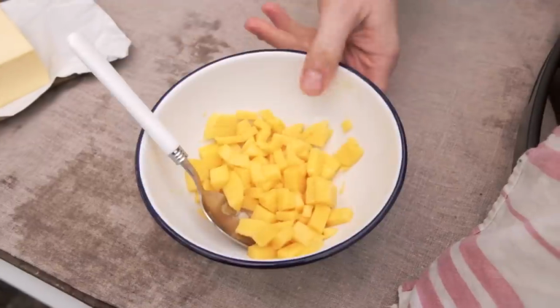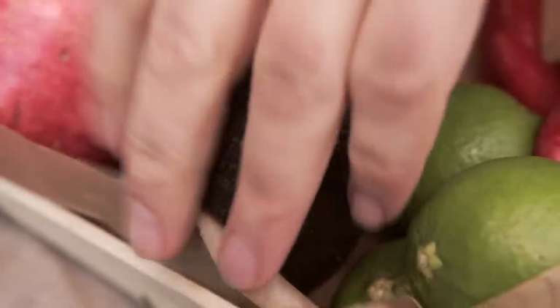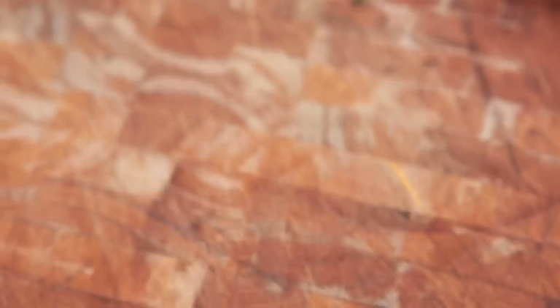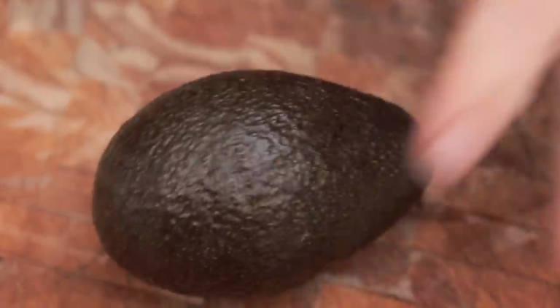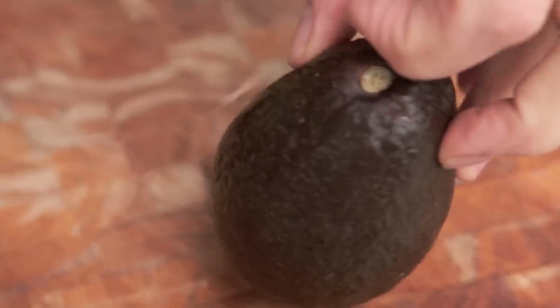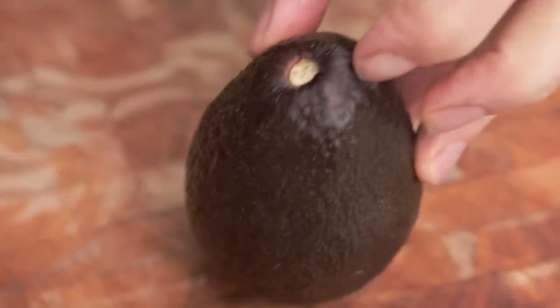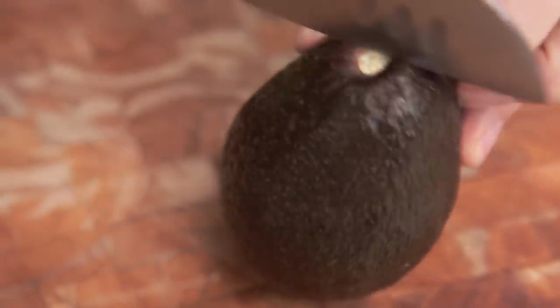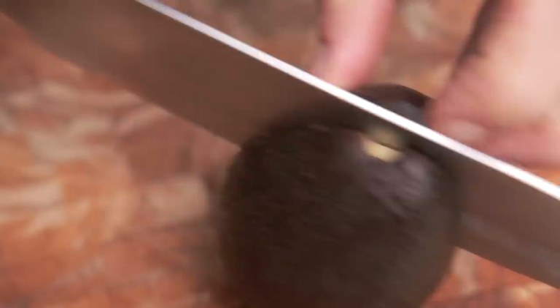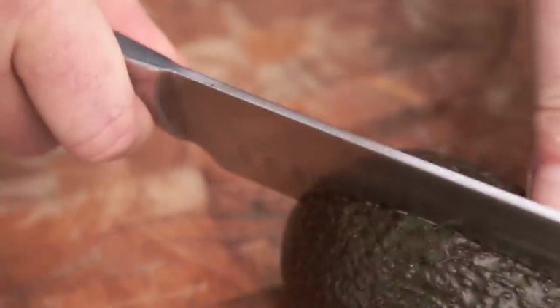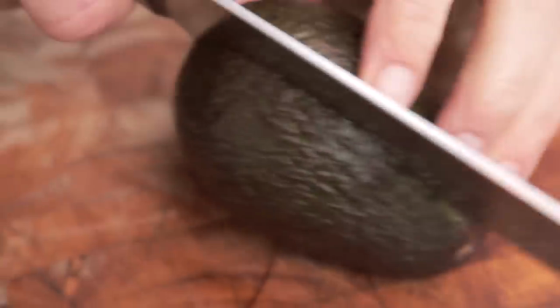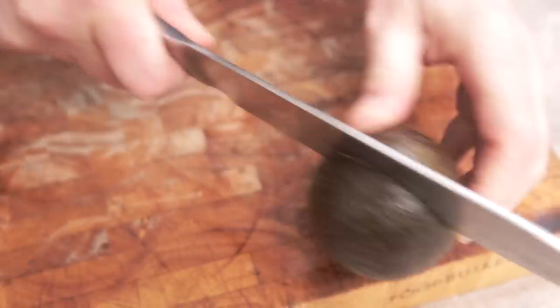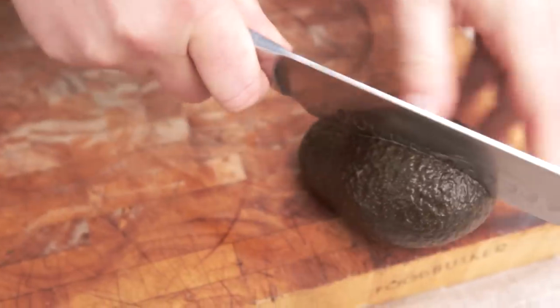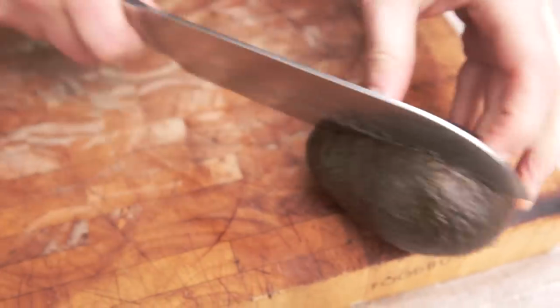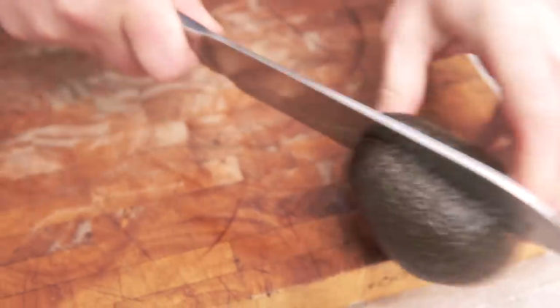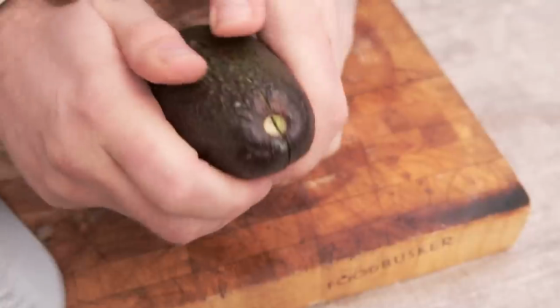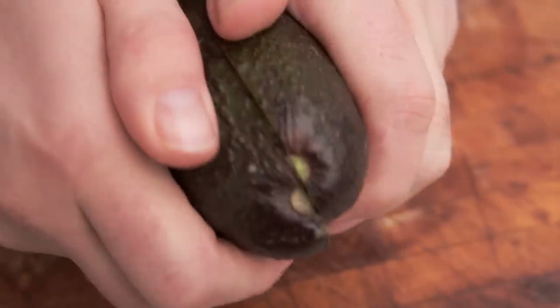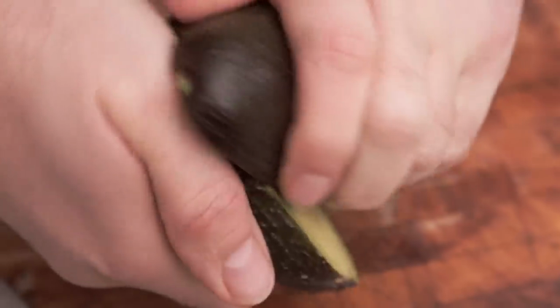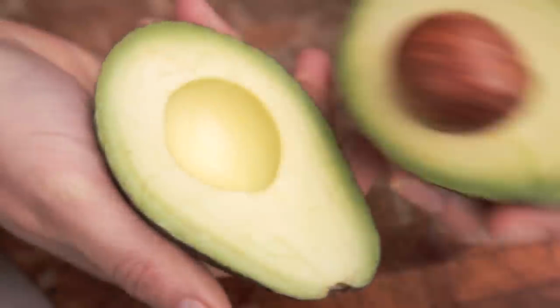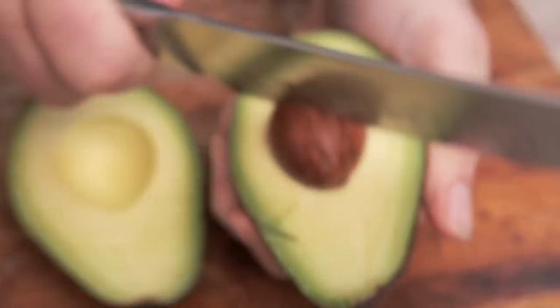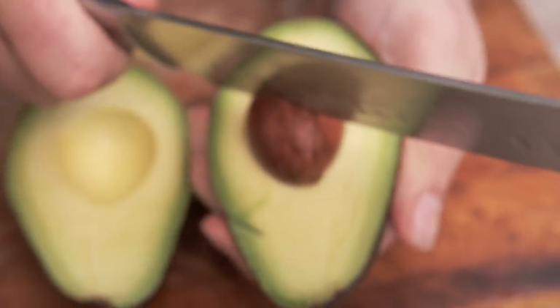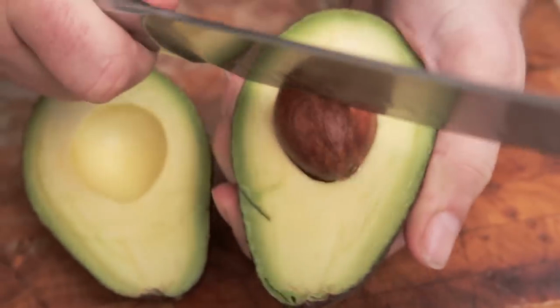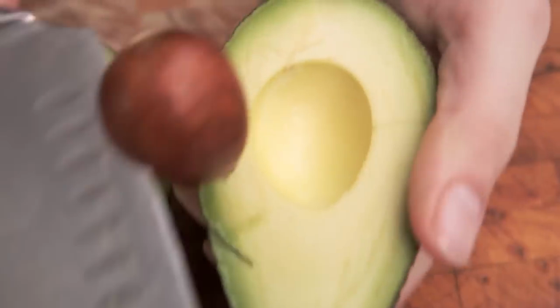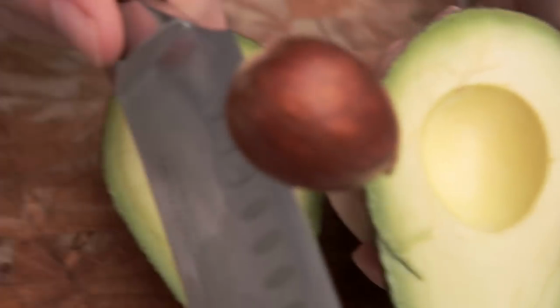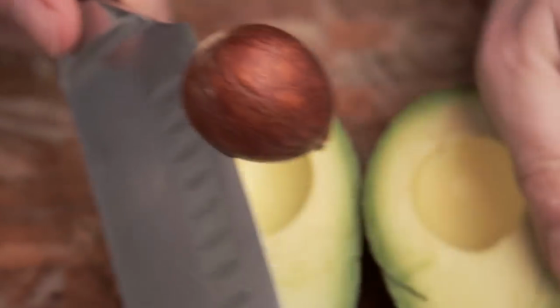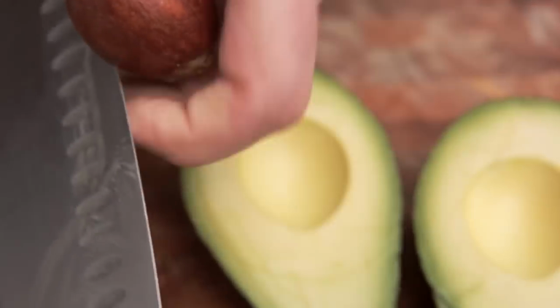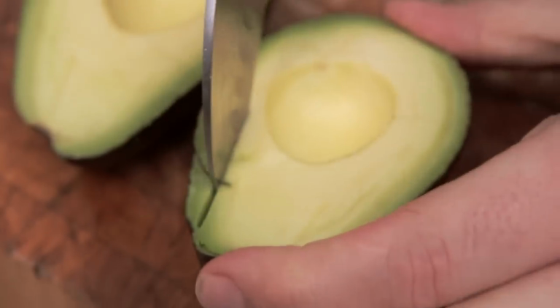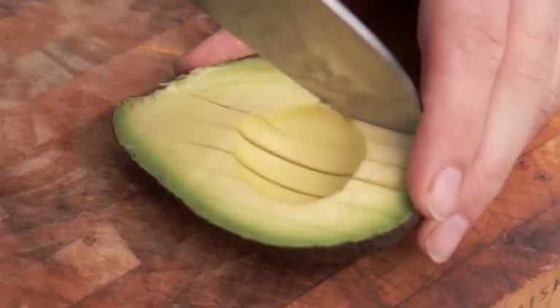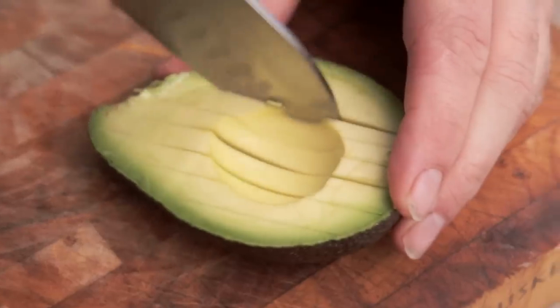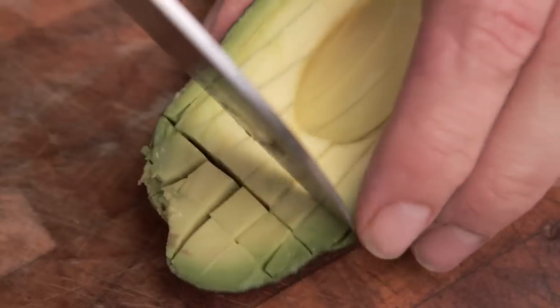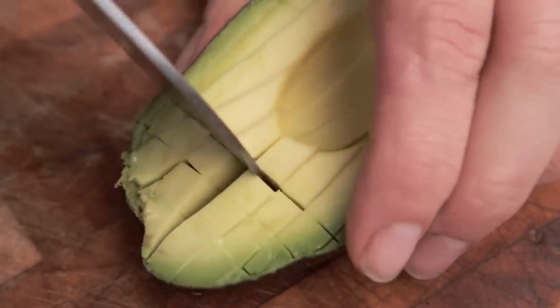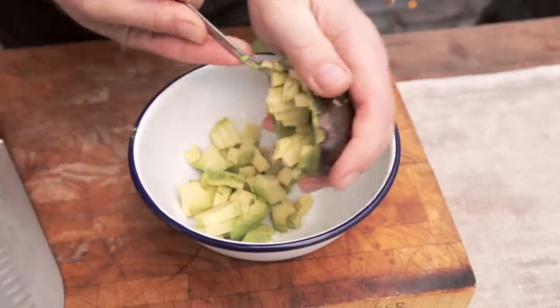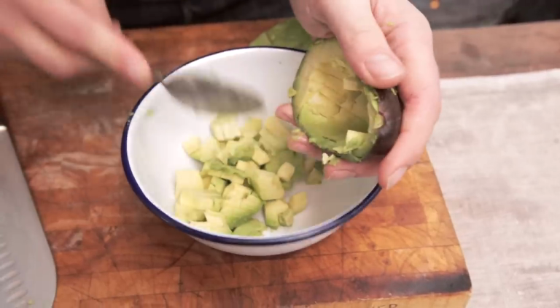One avocado. Just going to take the top off, cut through and just cut all the way round in an even circle, and then twist. Get your knife, drop it on and just pull out the stone. Same system — cut through and just scoop it out.